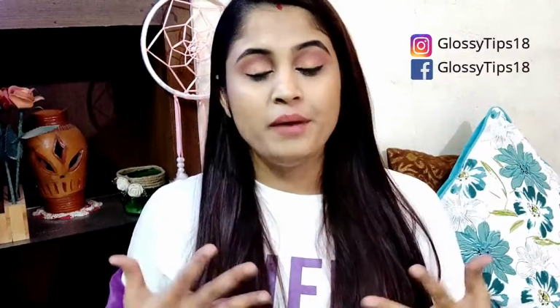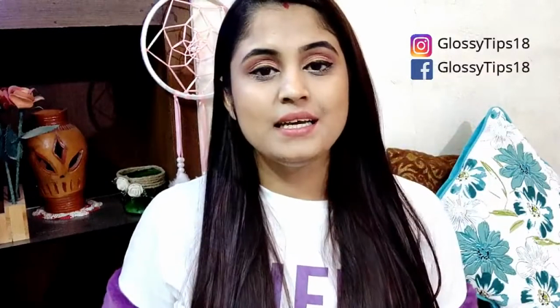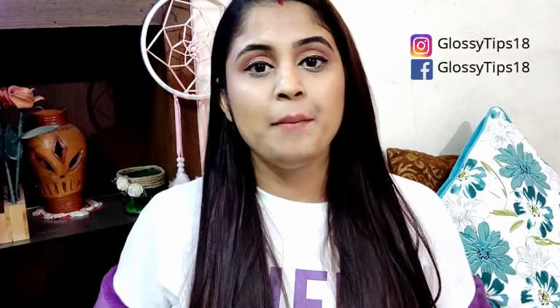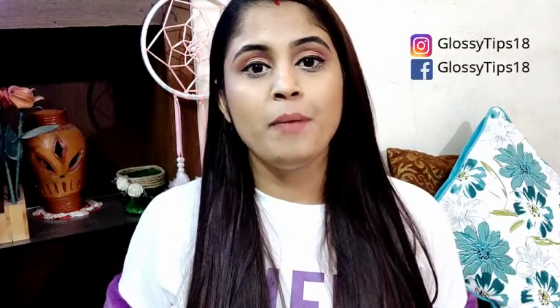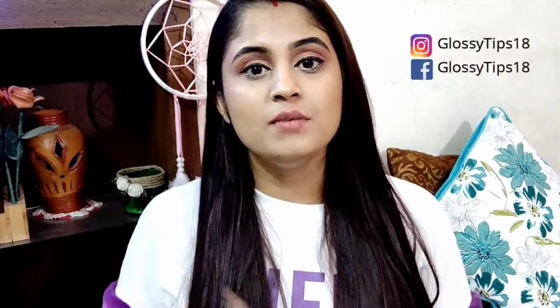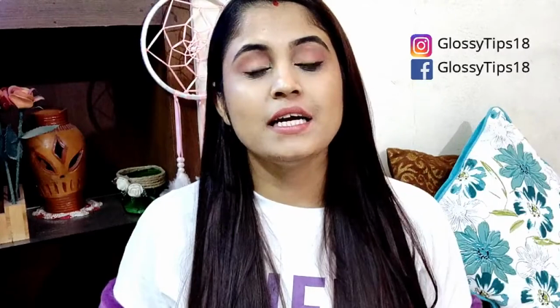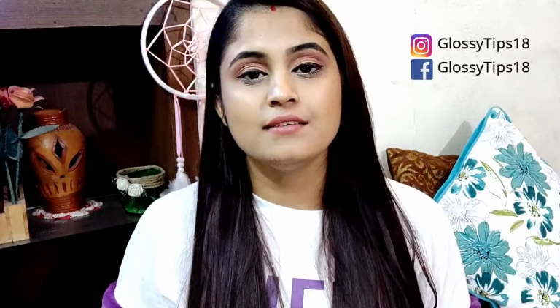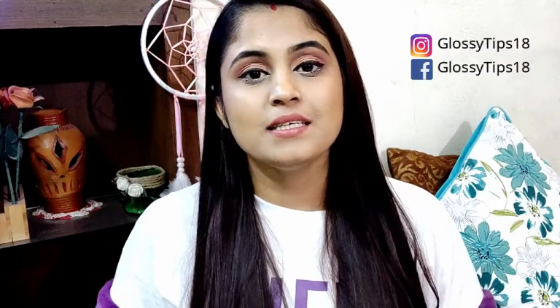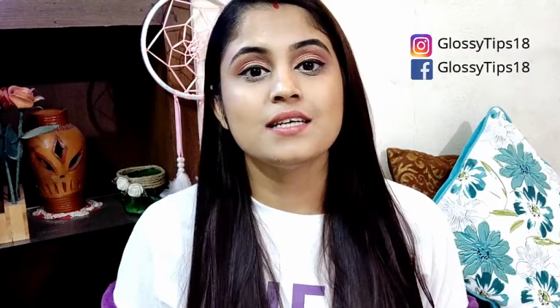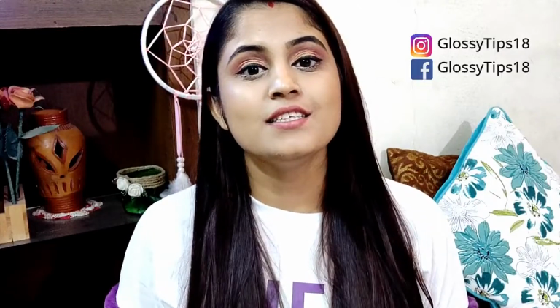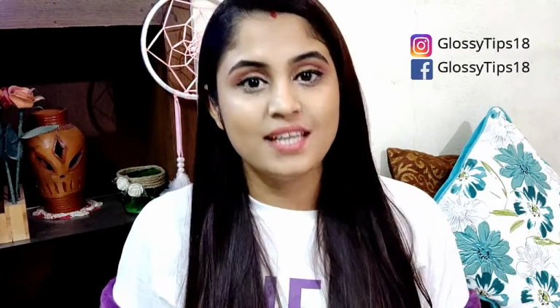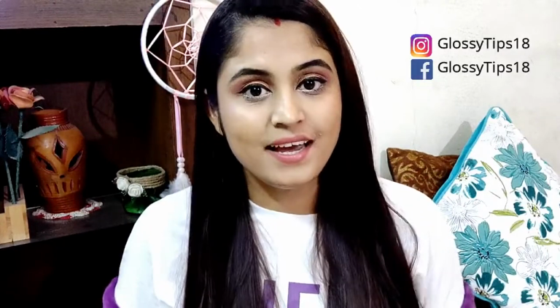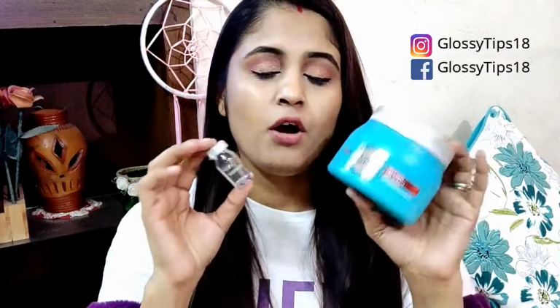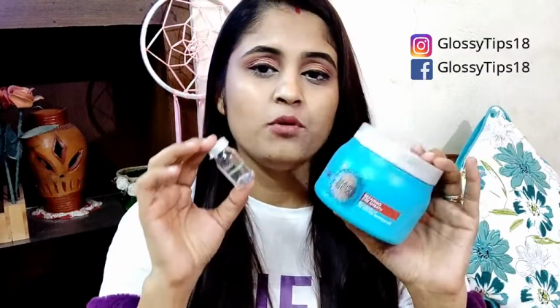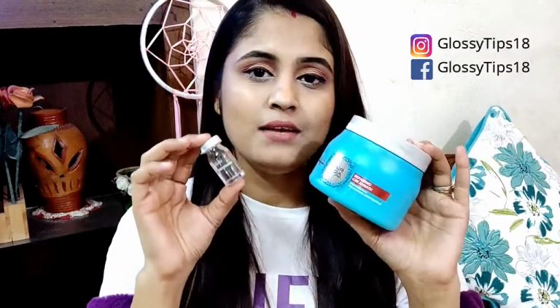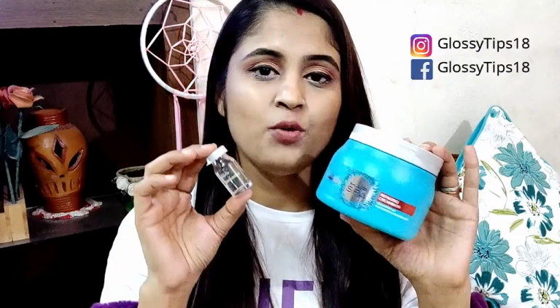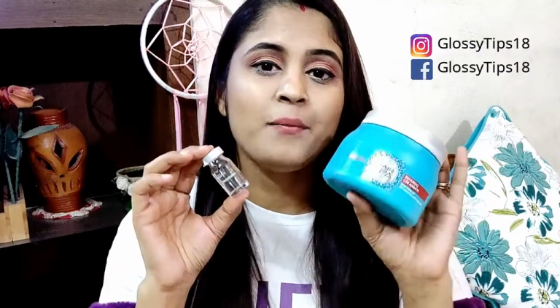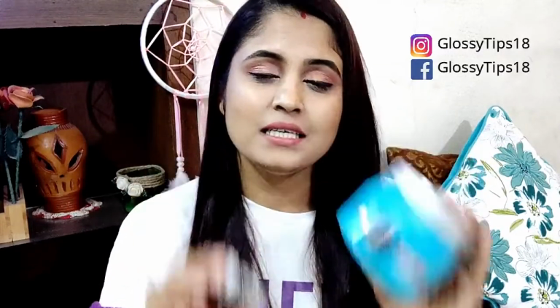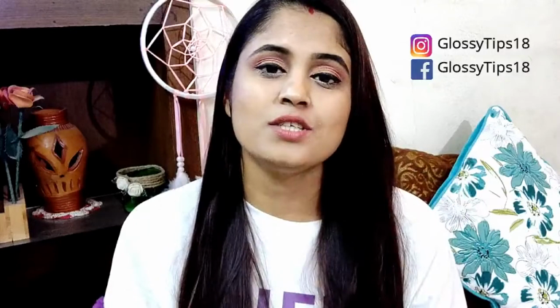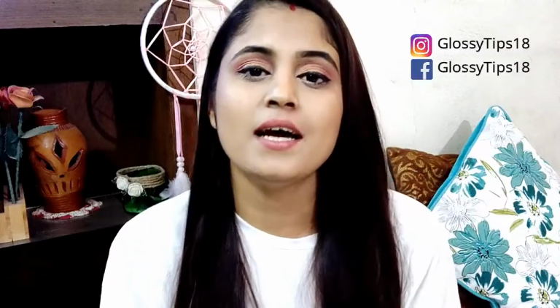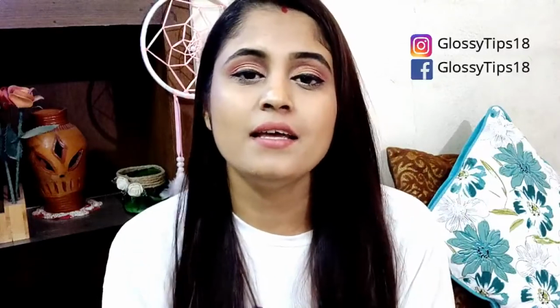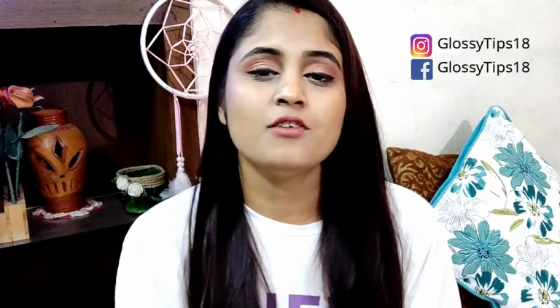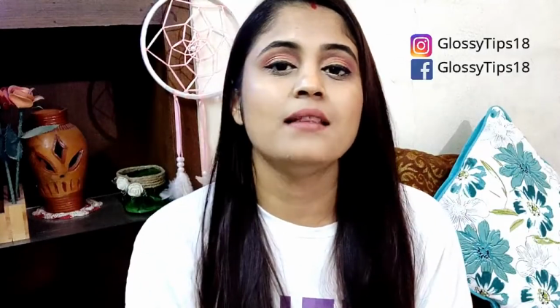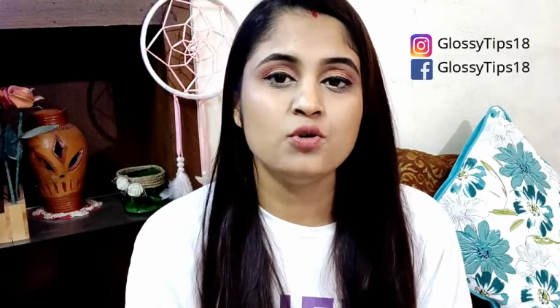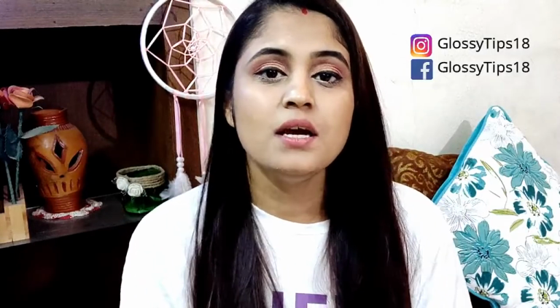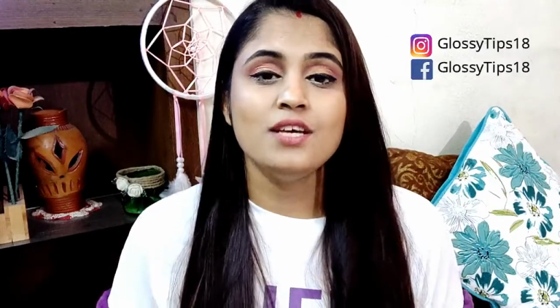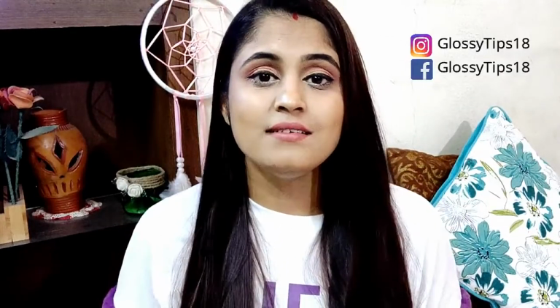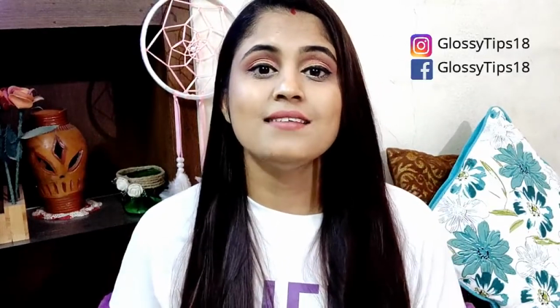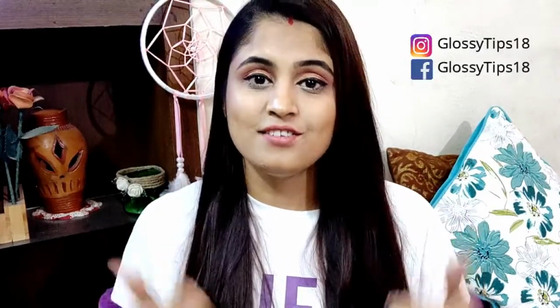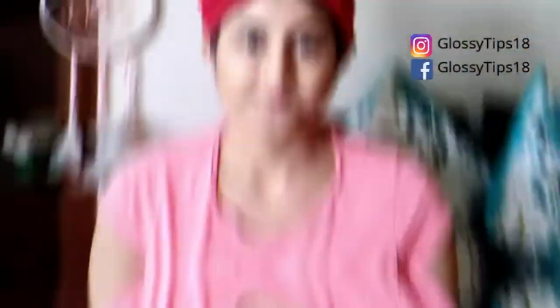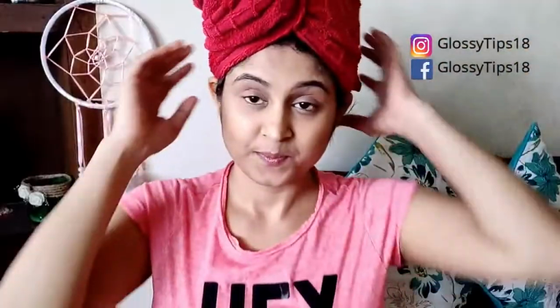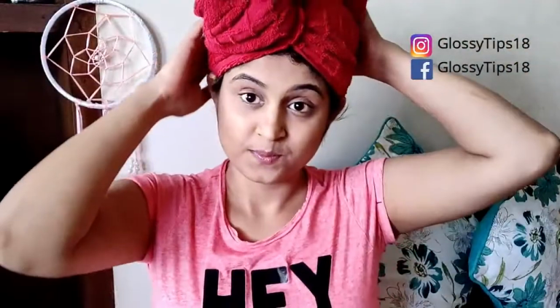So basically, you don't need to spend money in the parlour. I am going to tell you how to use this hair spa and solution. So yes, let's get started.